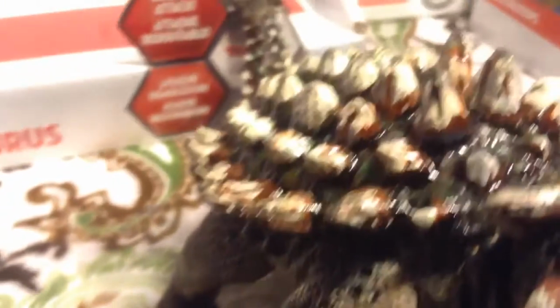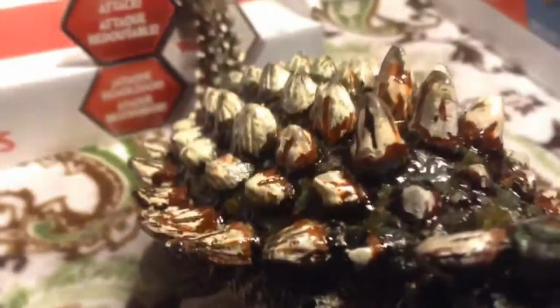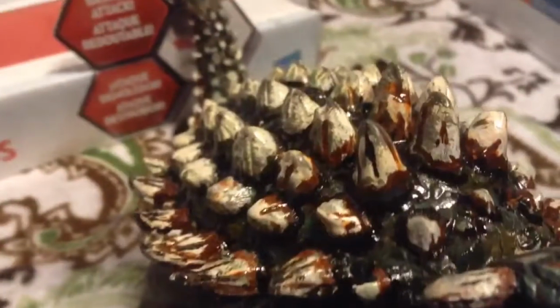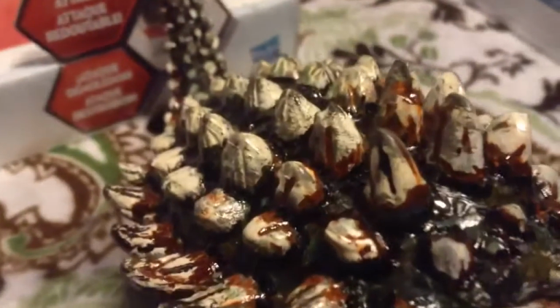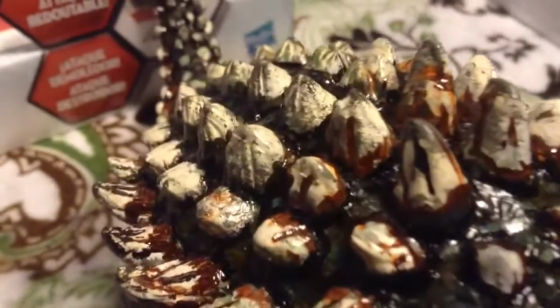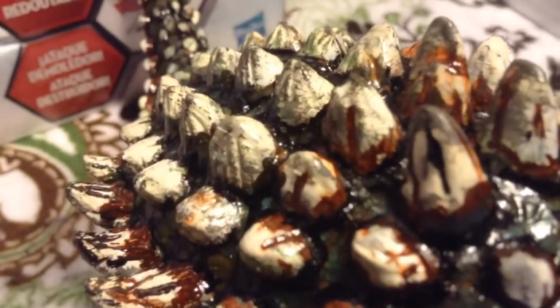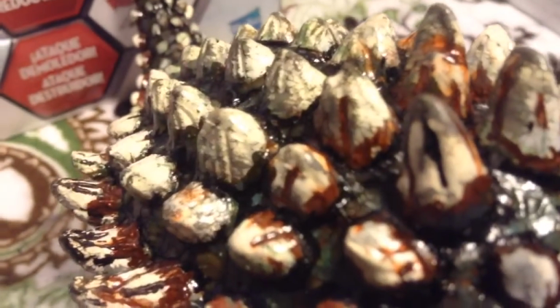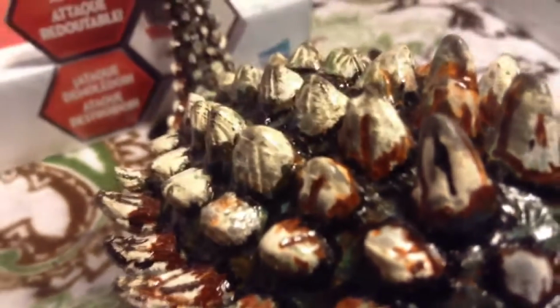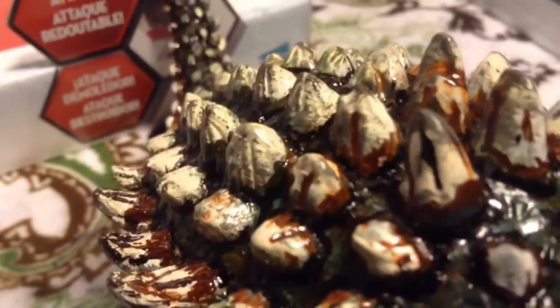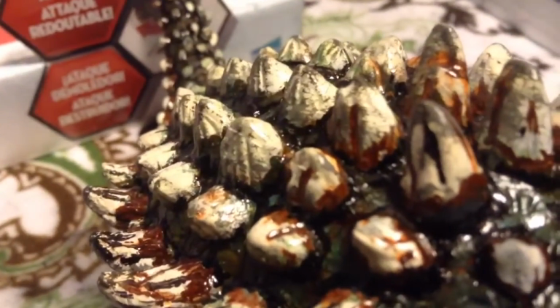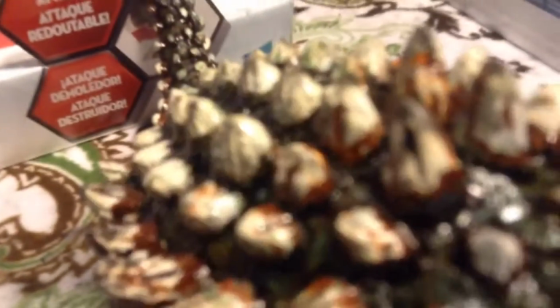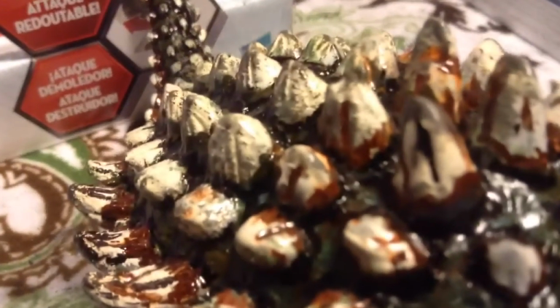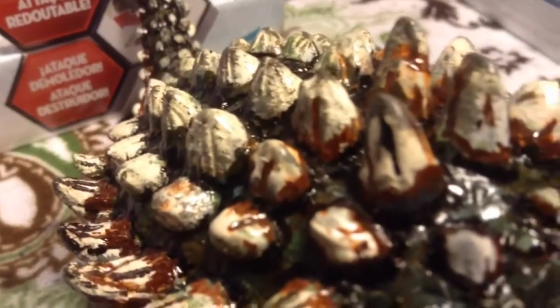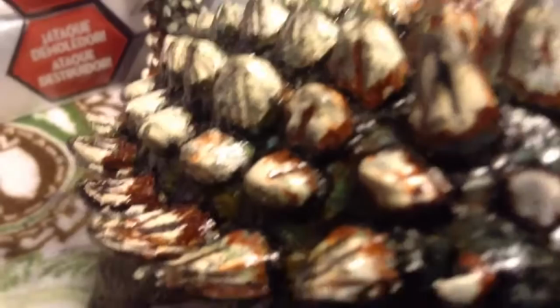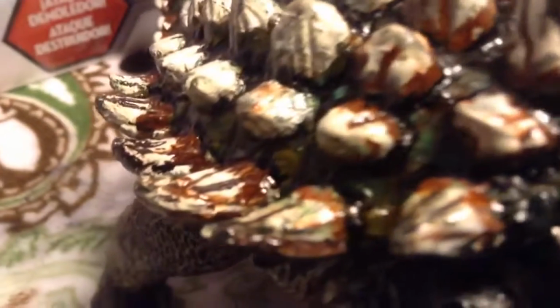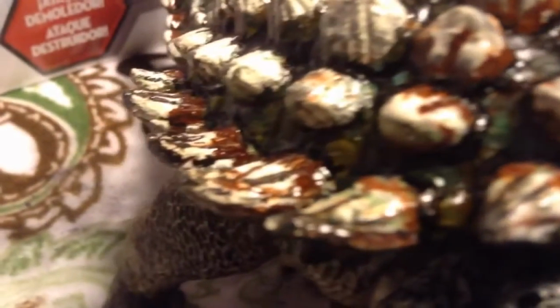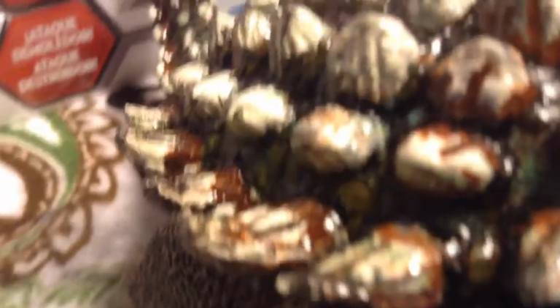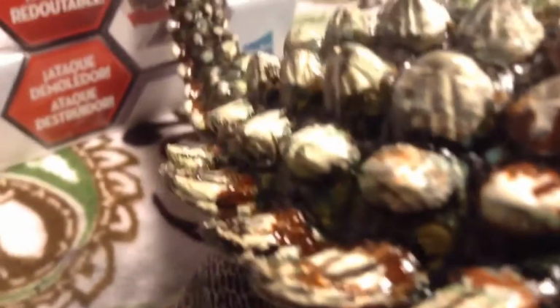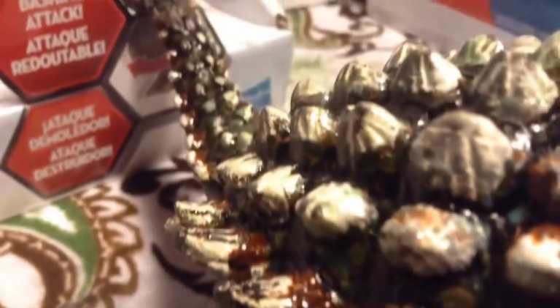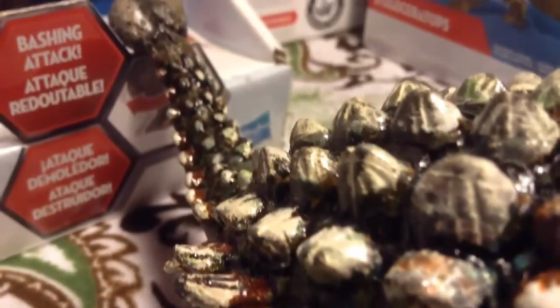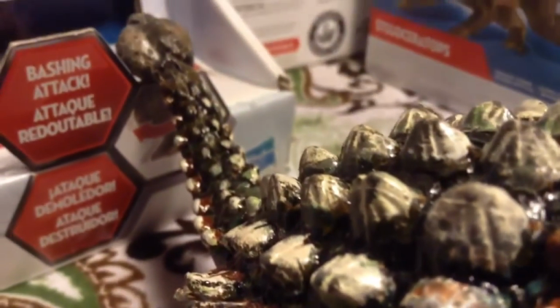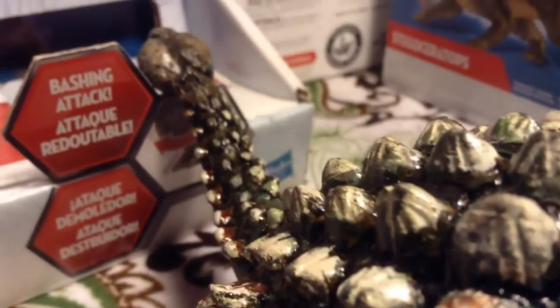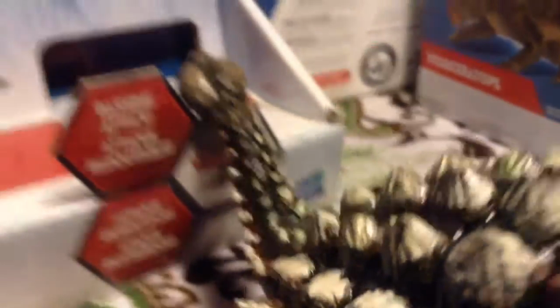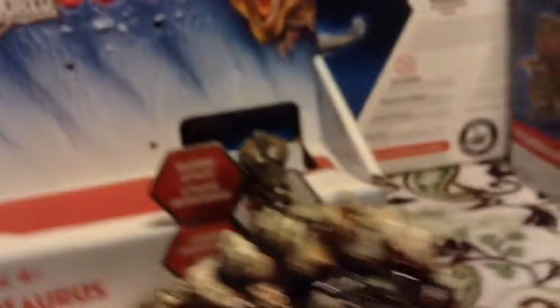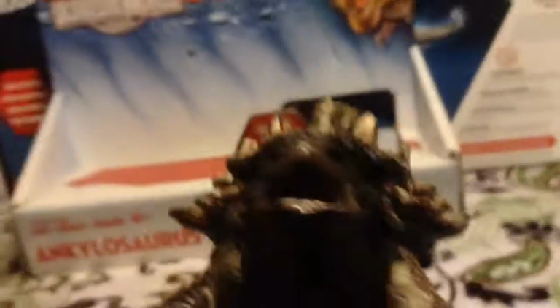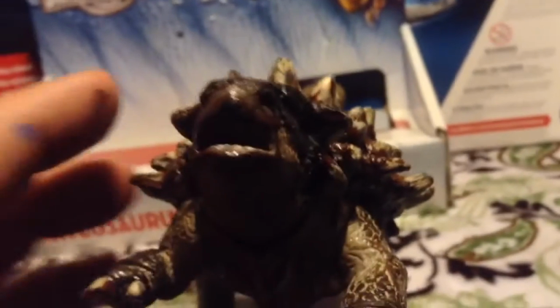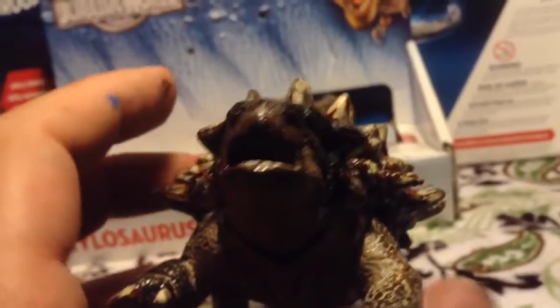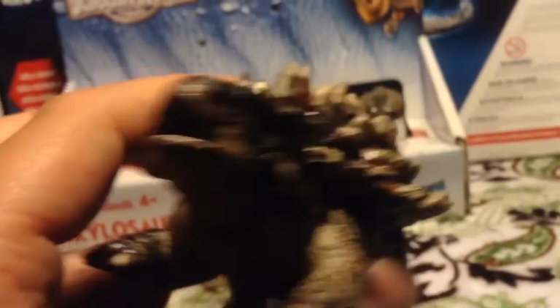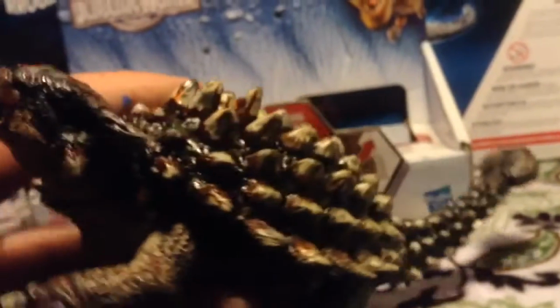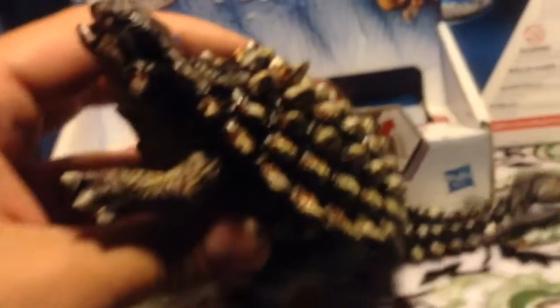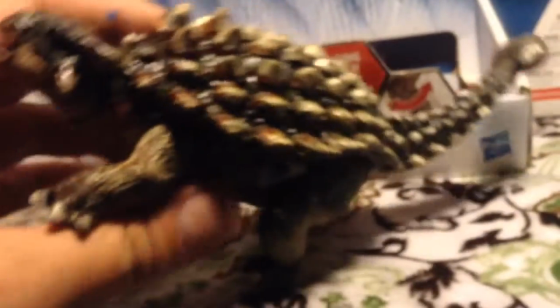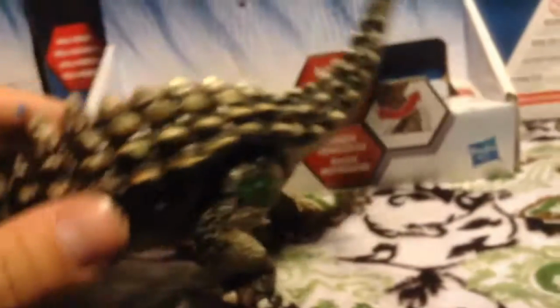You can see so much detail. I had the hardest time with this figure painting it. I originally painted it like the Jurassic Park 3 one.